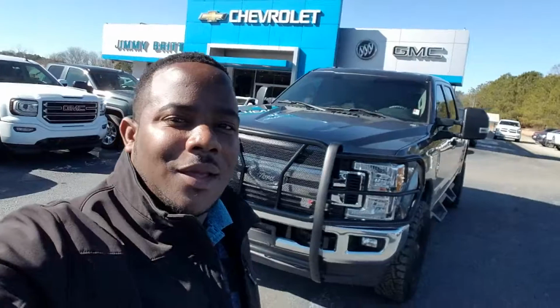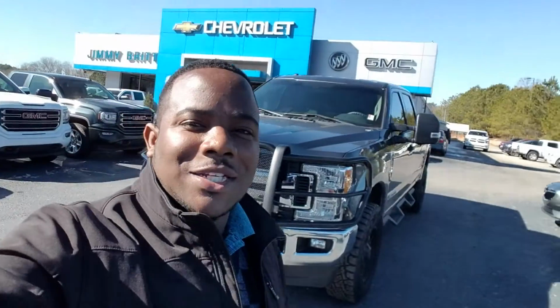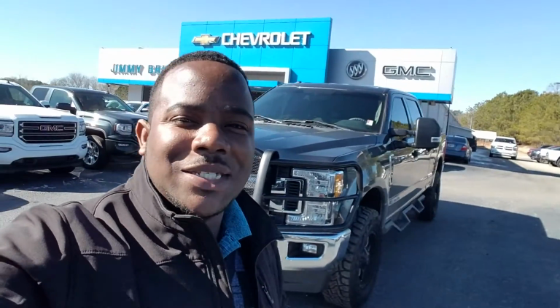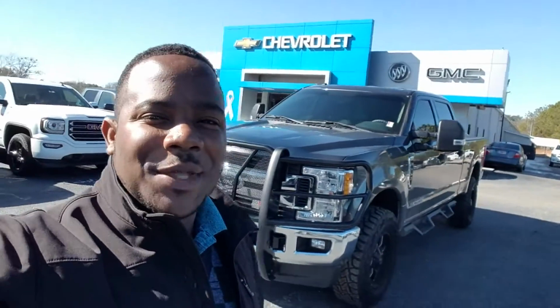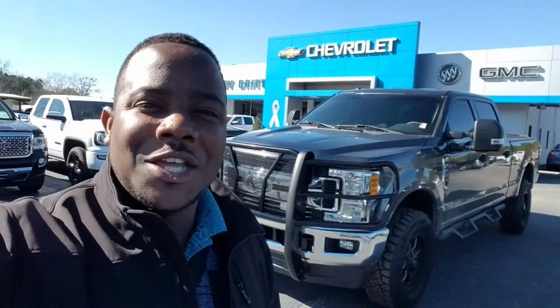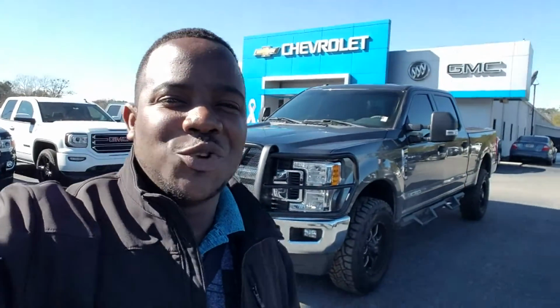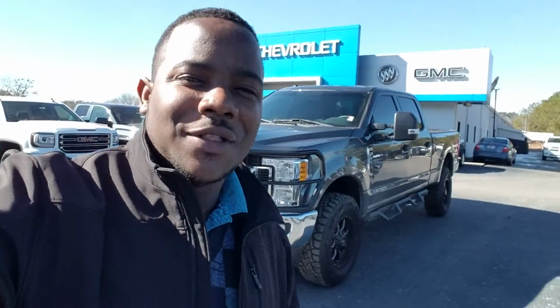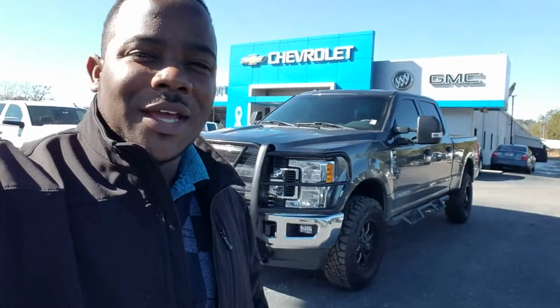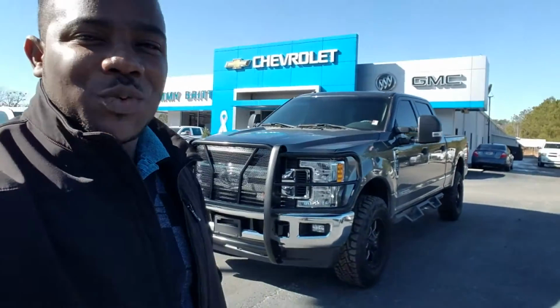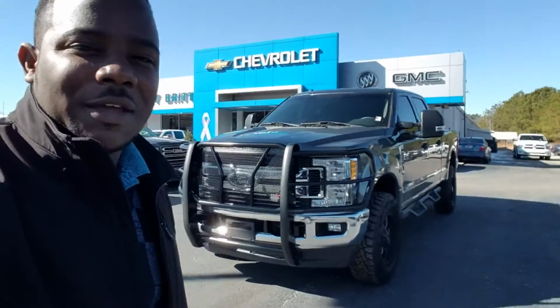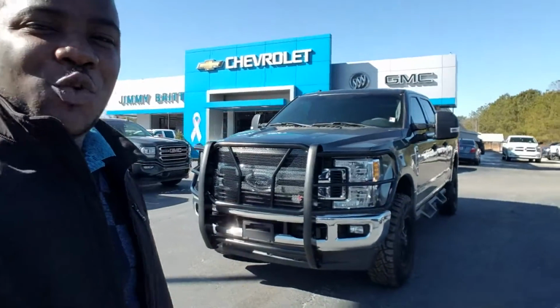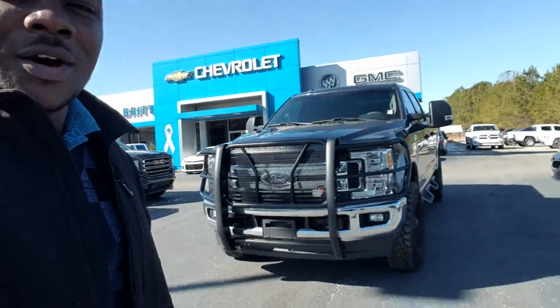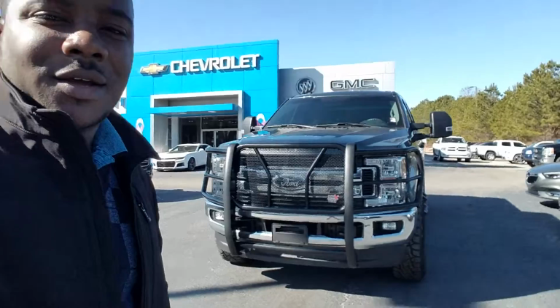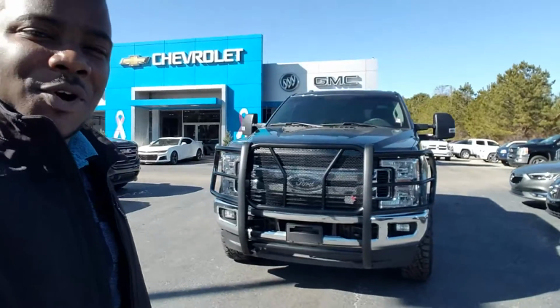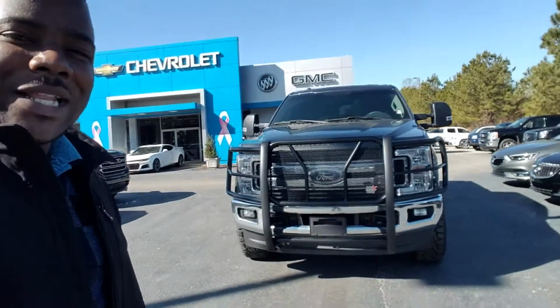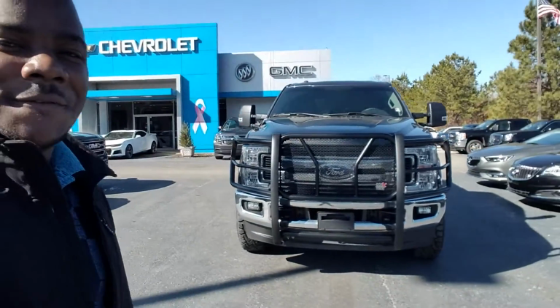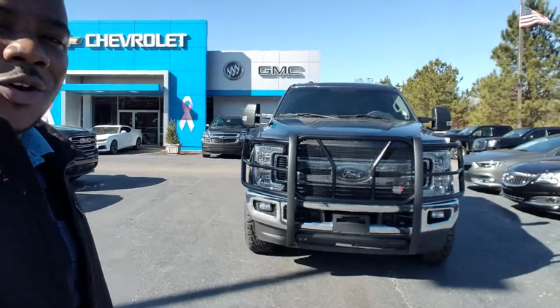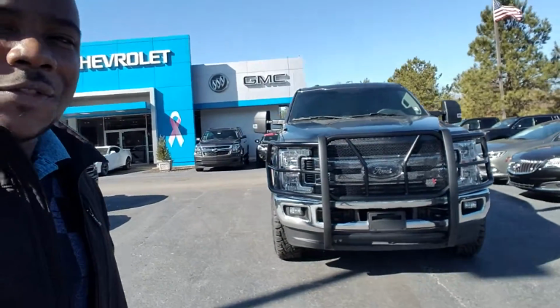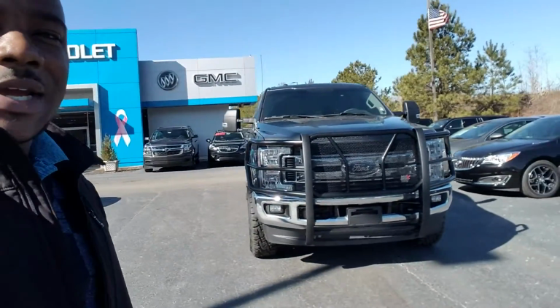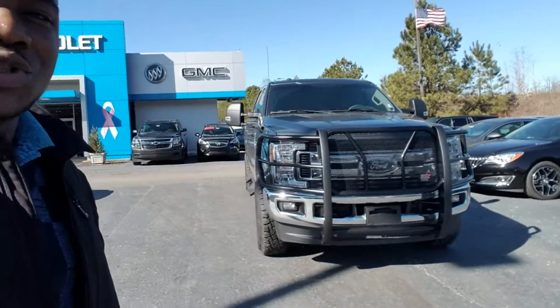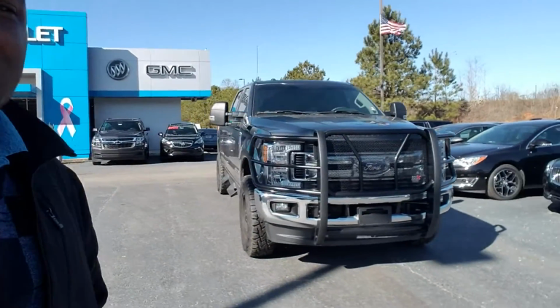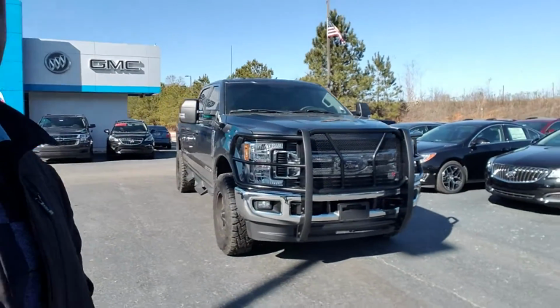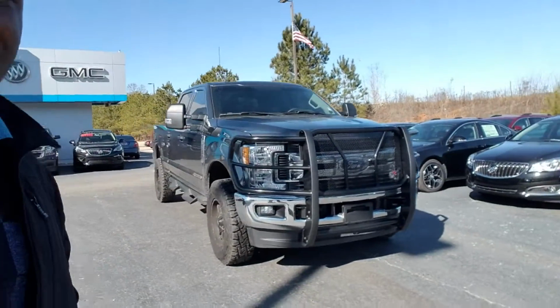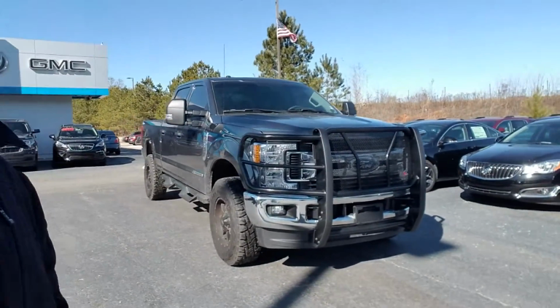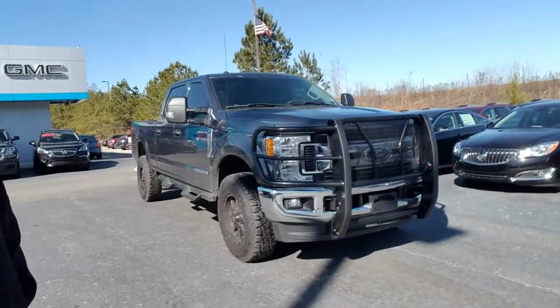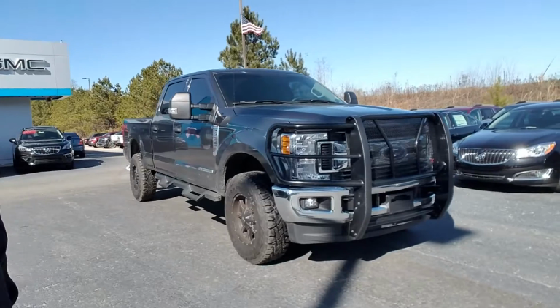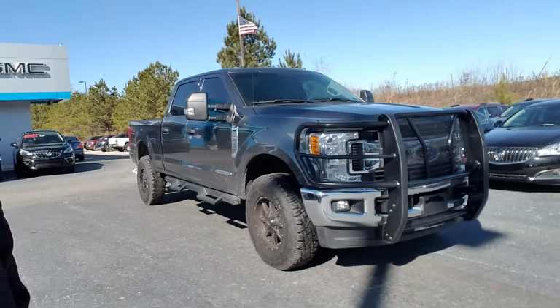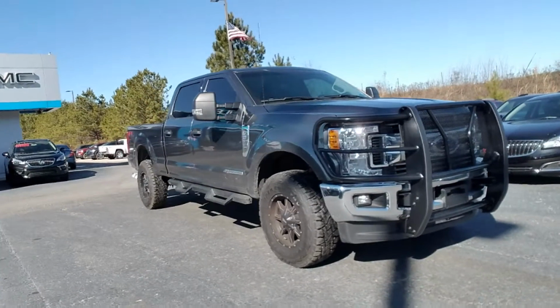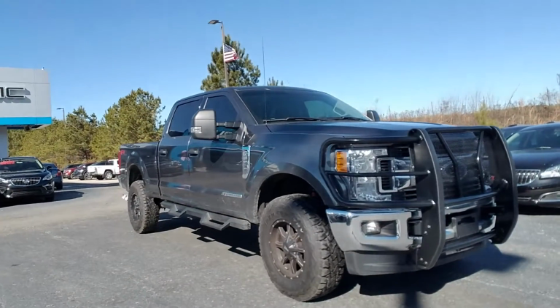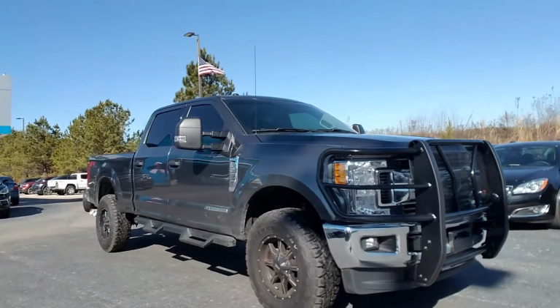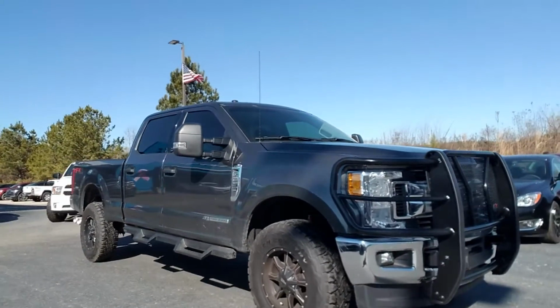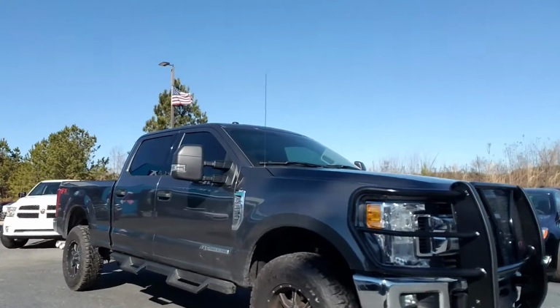Hey James, this is Fabian here at Dreamer Brick Chevrolet. Just wanted to give you a quick personalized video of this right here — the 2017 Ford F-250, a recent trade.